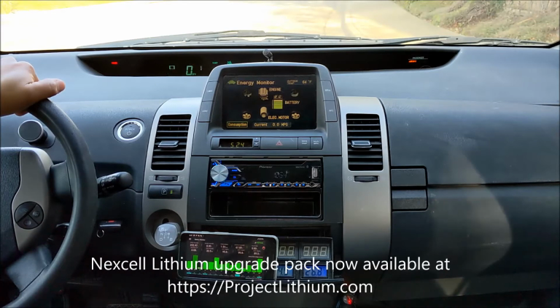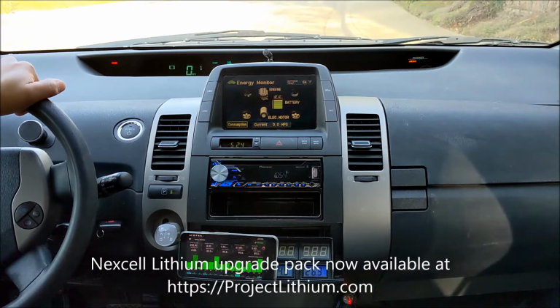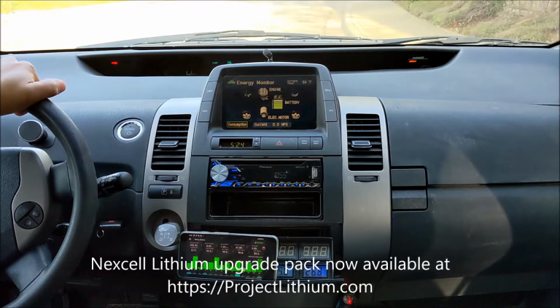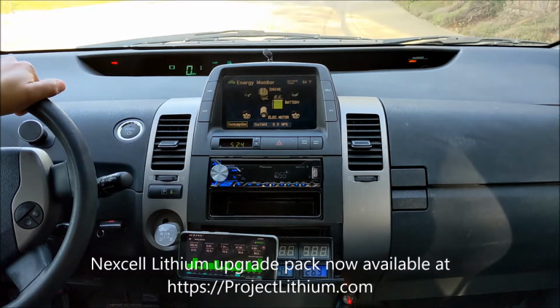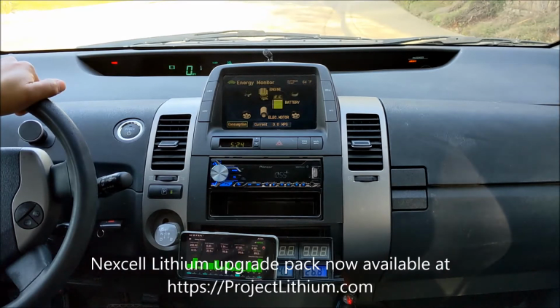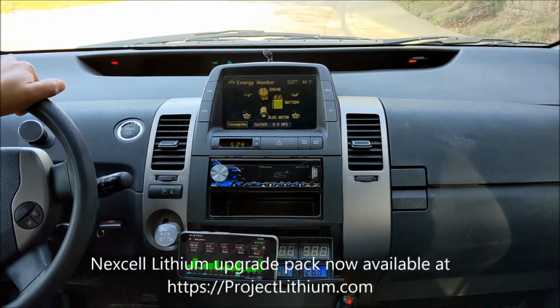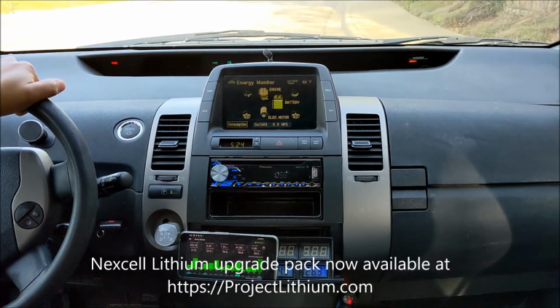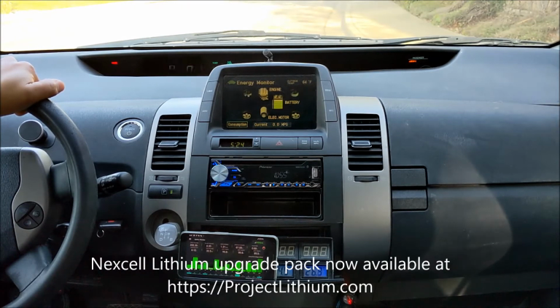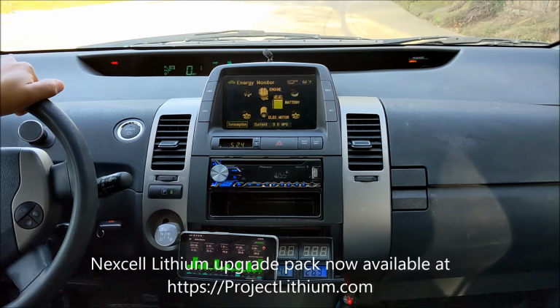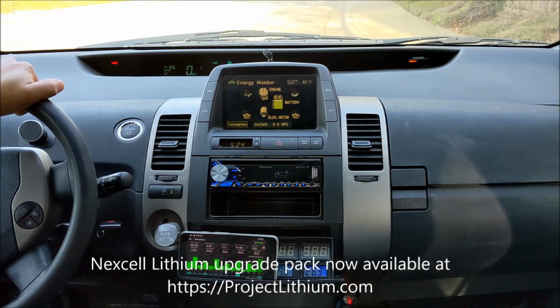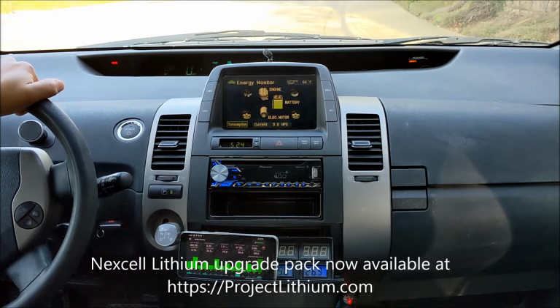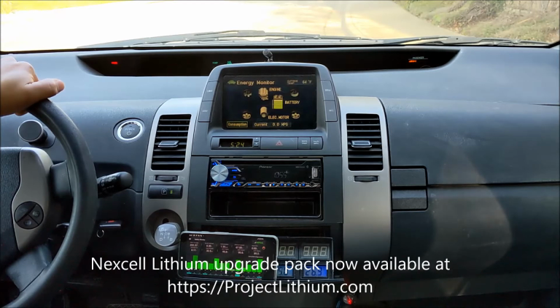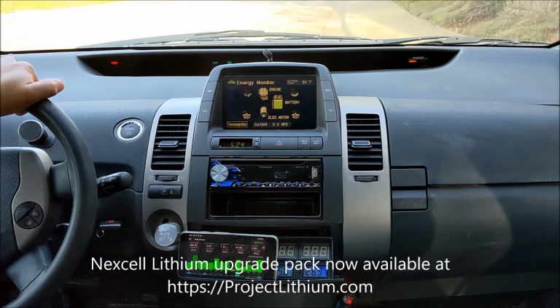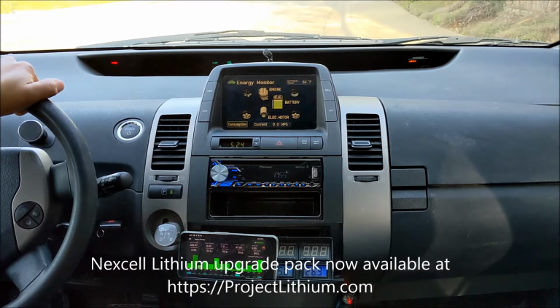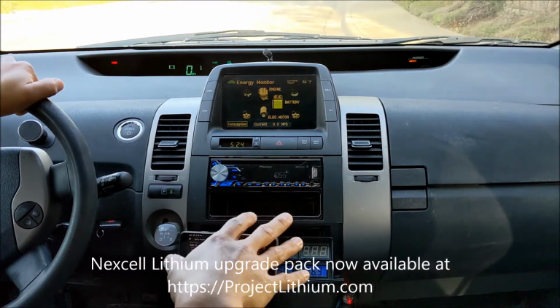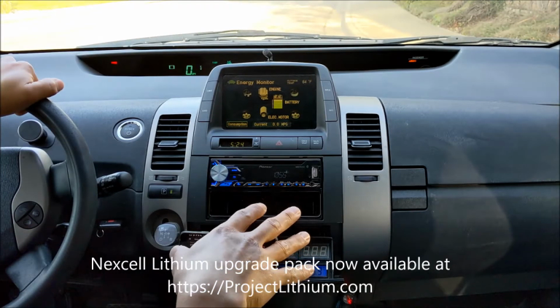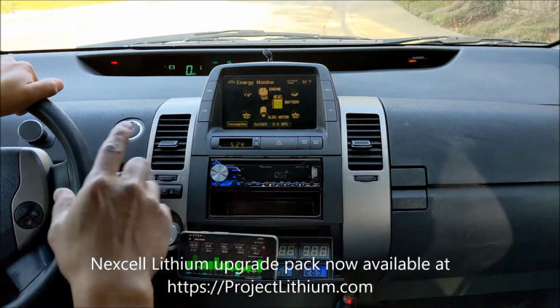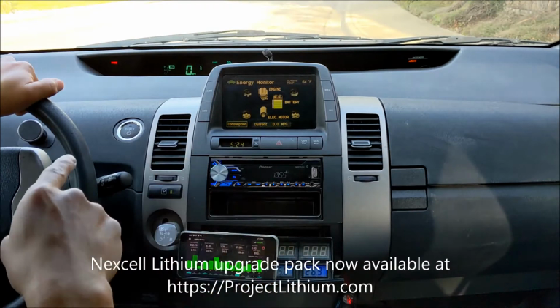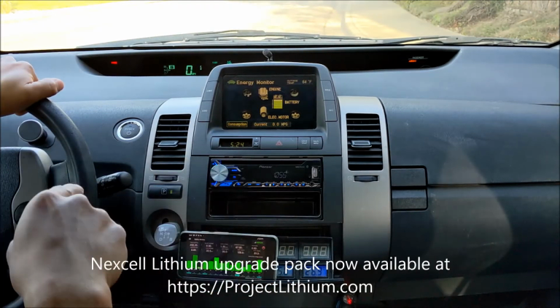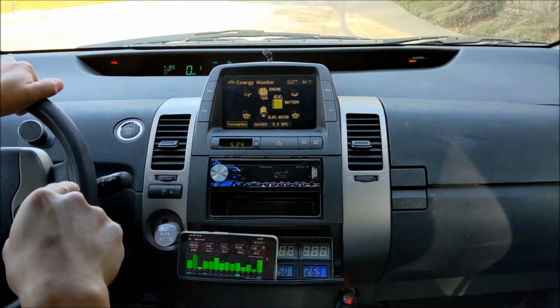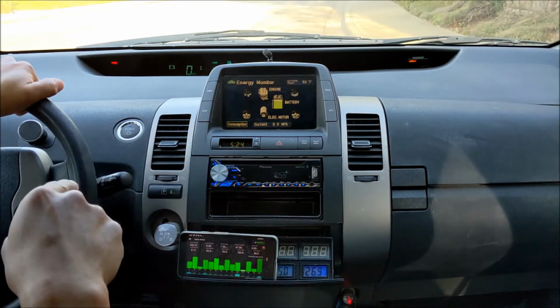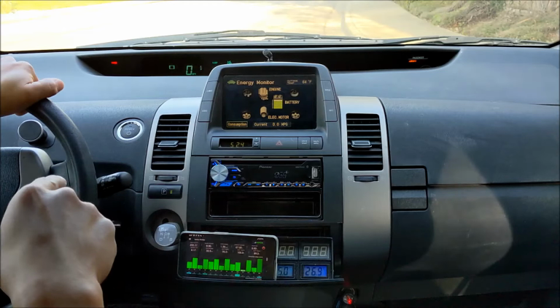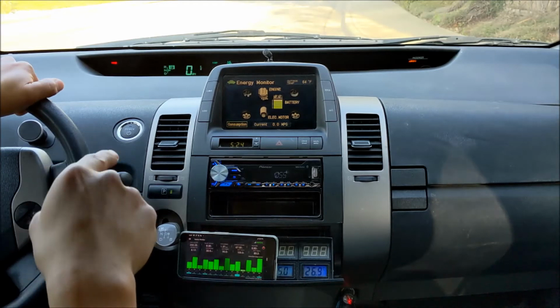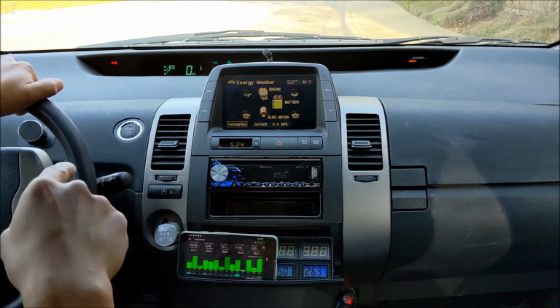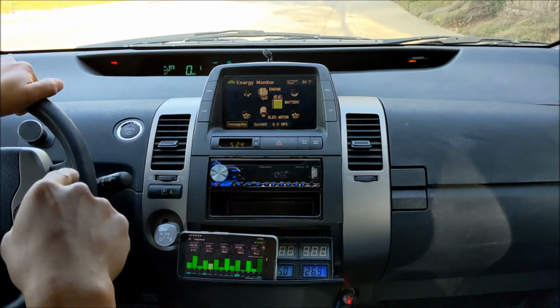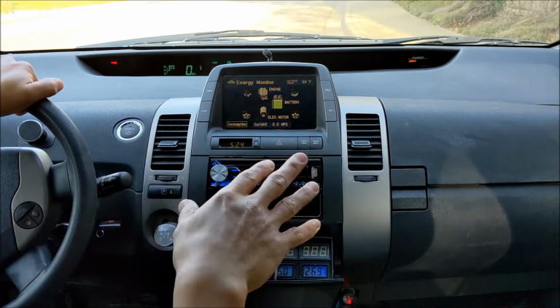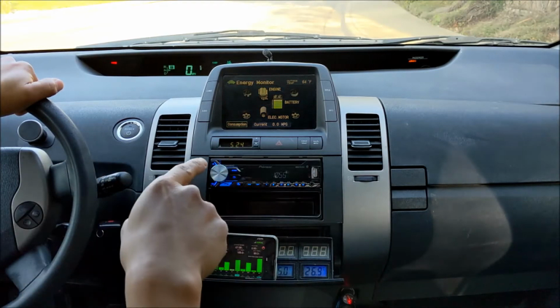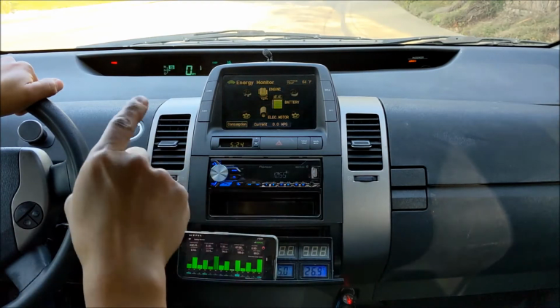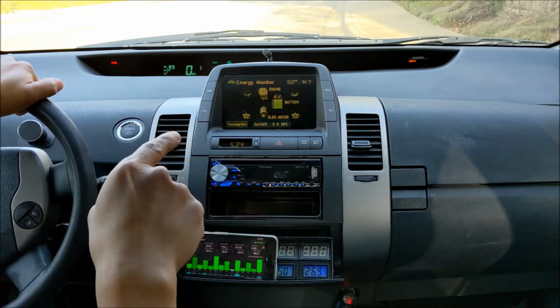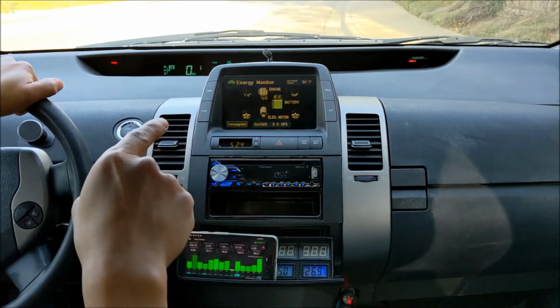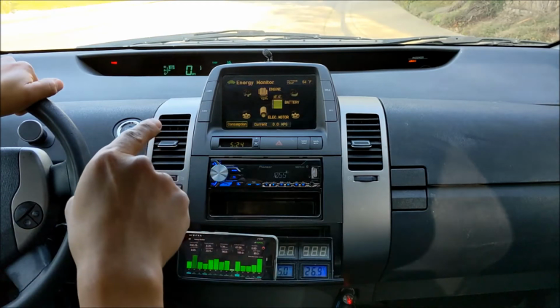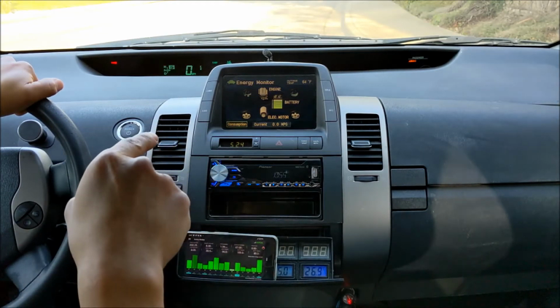This particular Gen2 has the Nexcel lithium battery upgrade, and the tire right now is at 39-38 PSI. The outside temperature is 64 Fahrenheit.